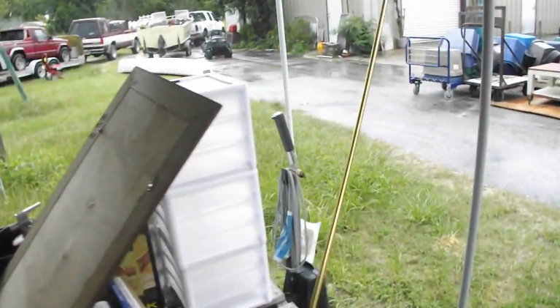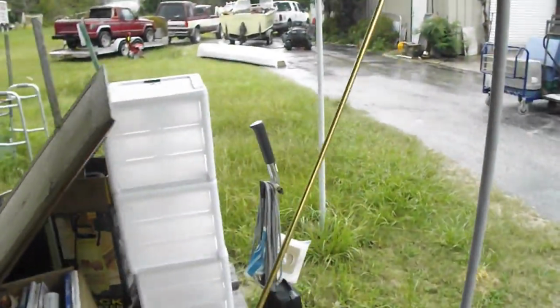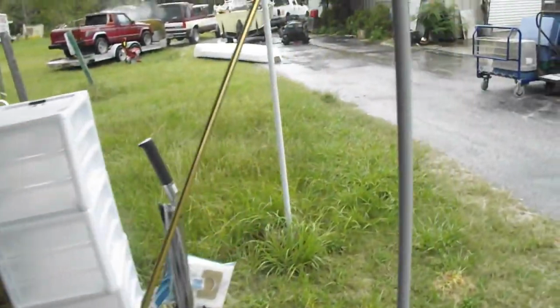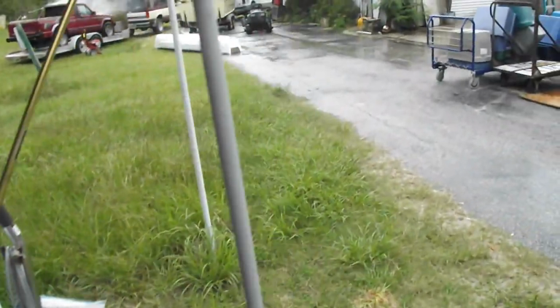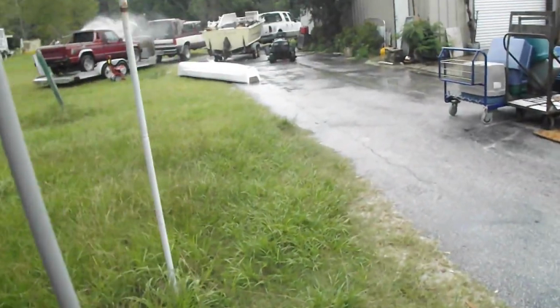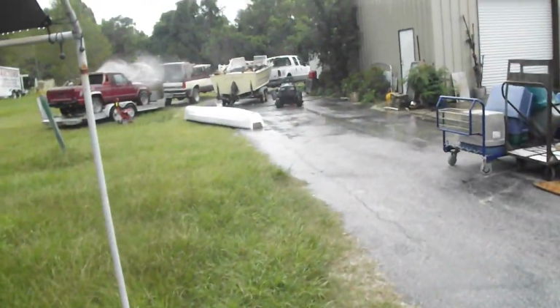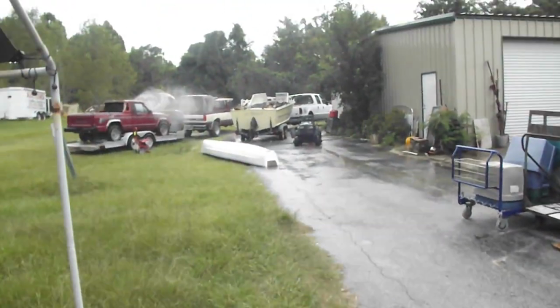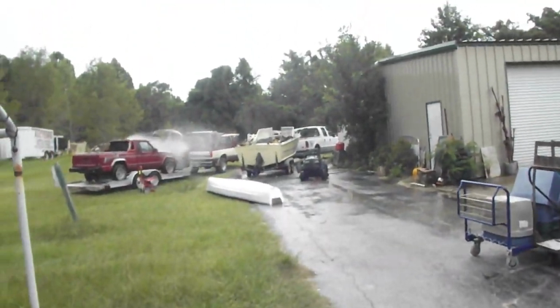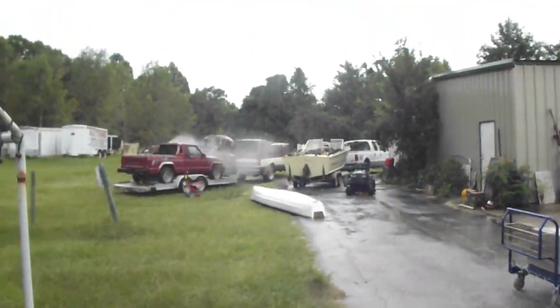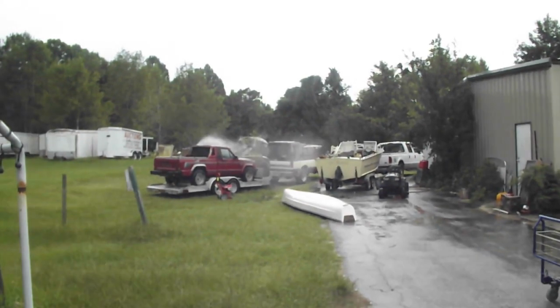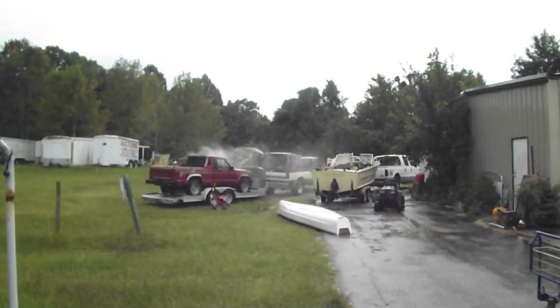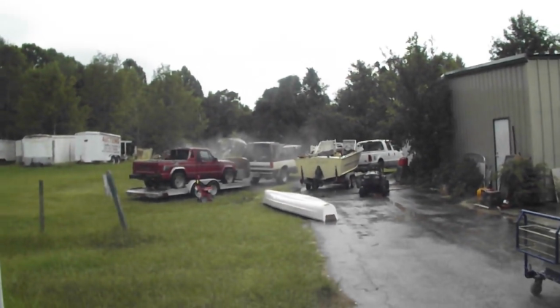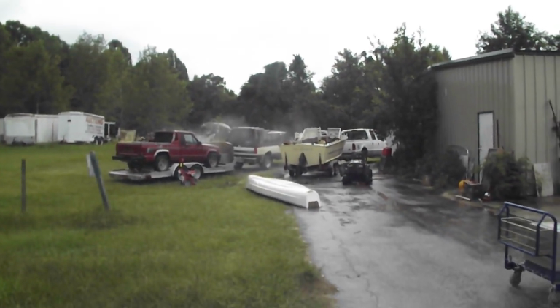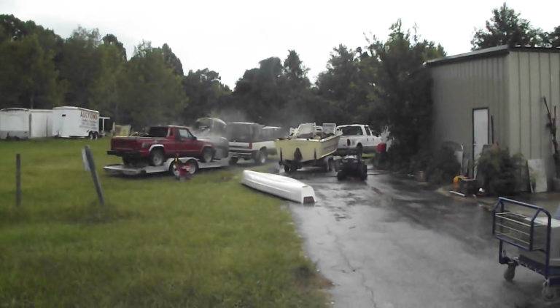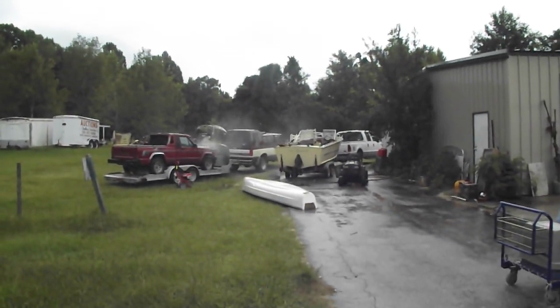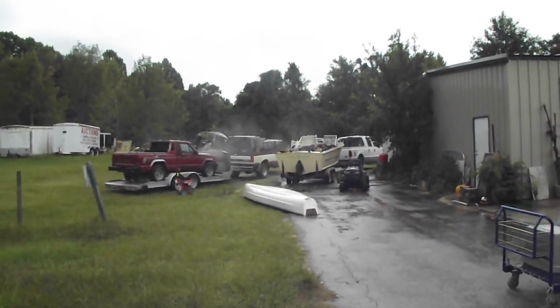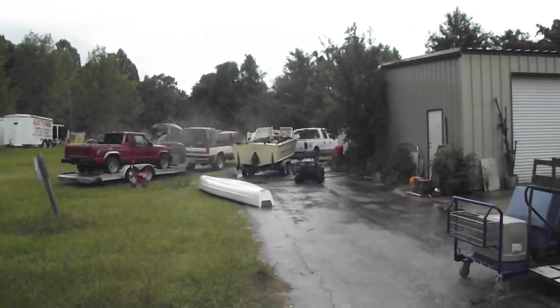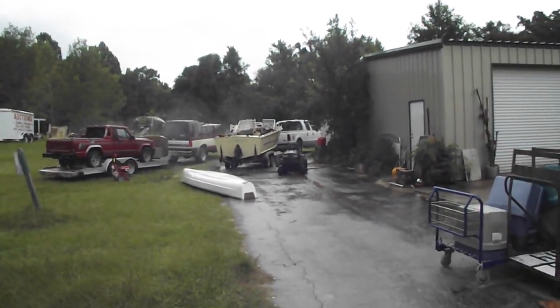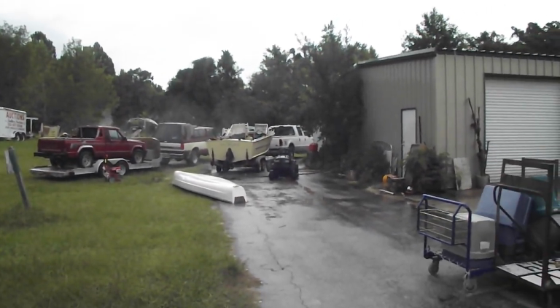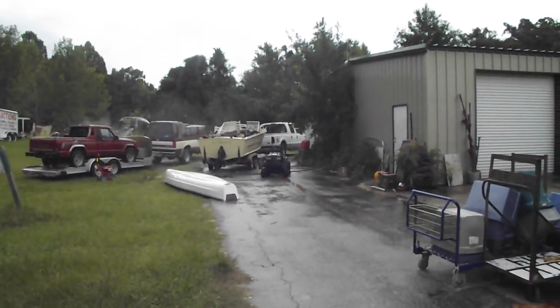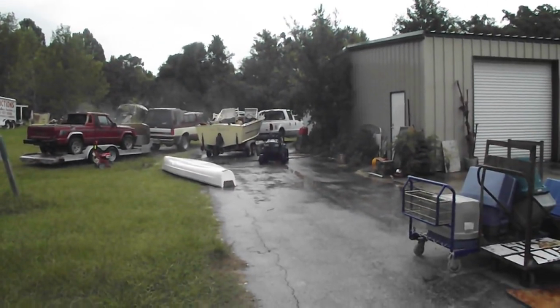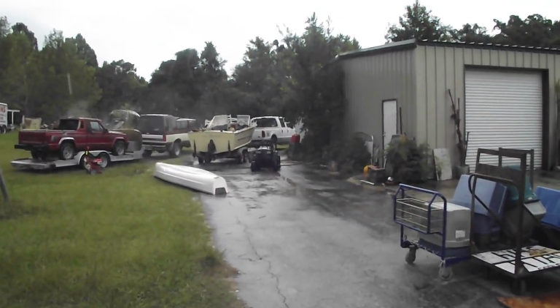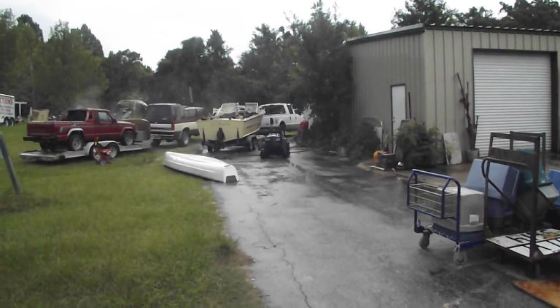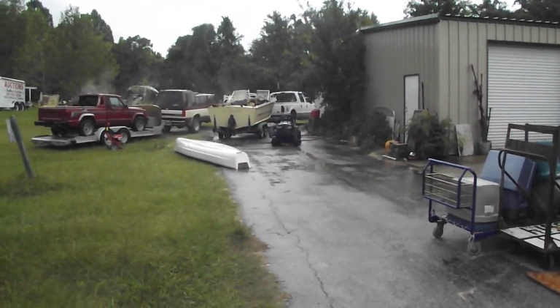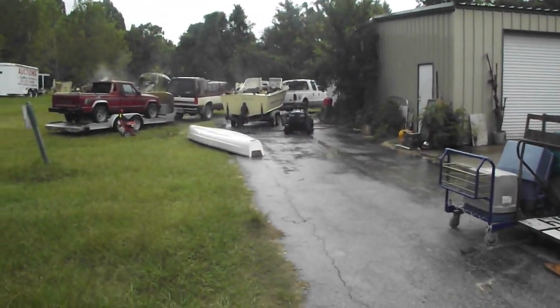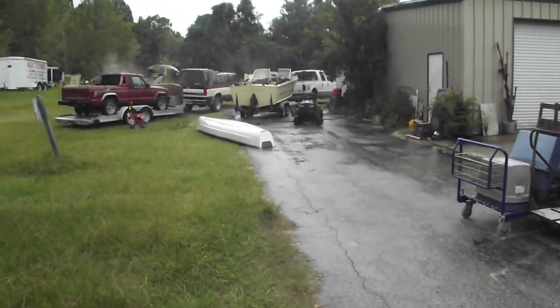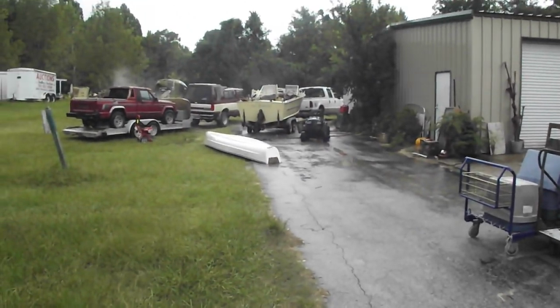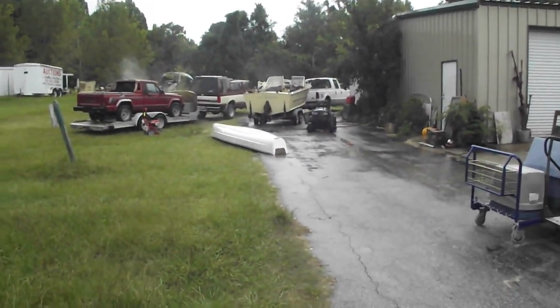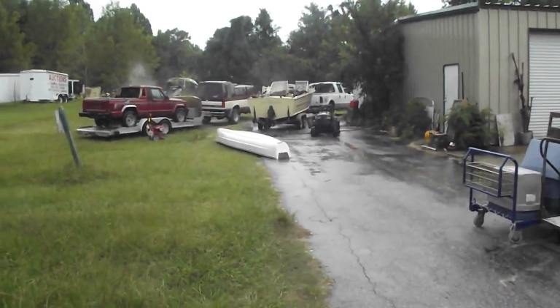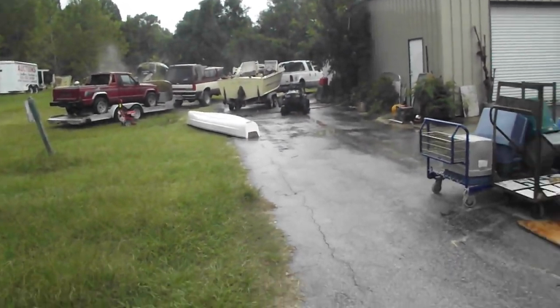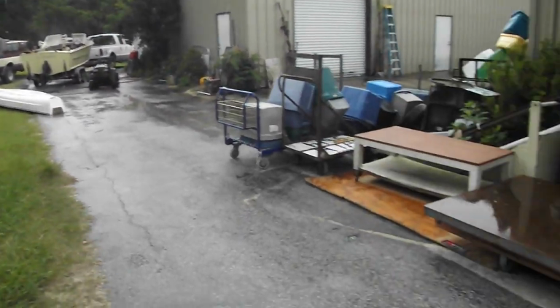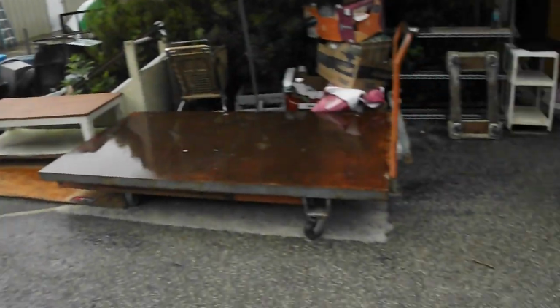The boys are over there cleaning on some vehicles right now. The Ford and the Jeep are going to be offered up on Tuesday. But tomorrow we're selling the Chiquita, we're selling a little Murray mower, and we're selling that great GNU there in the parking lot.